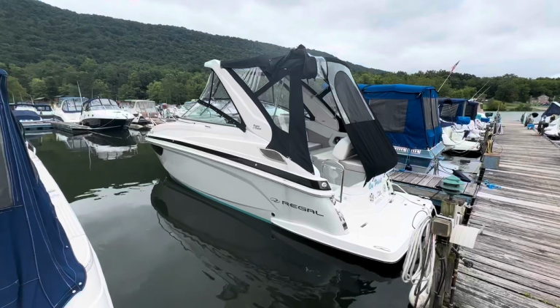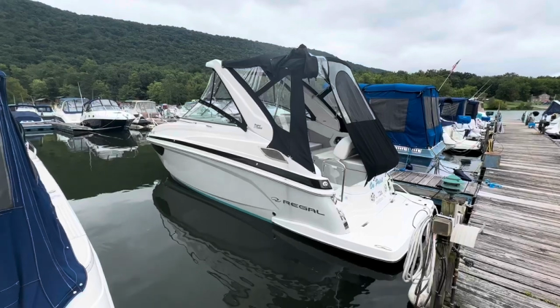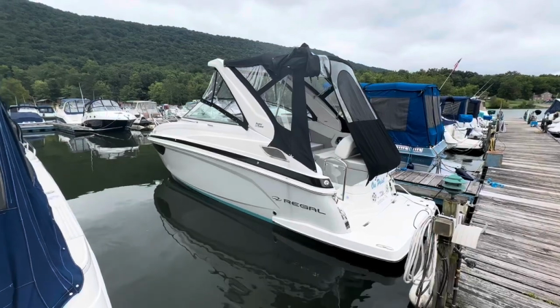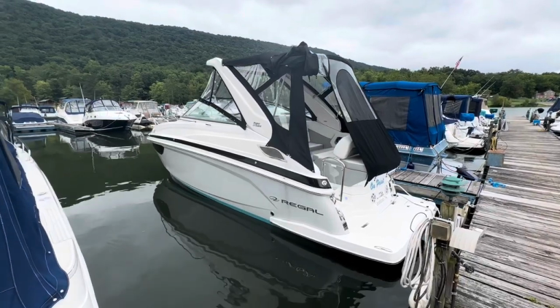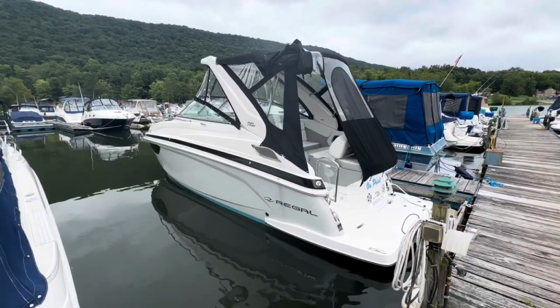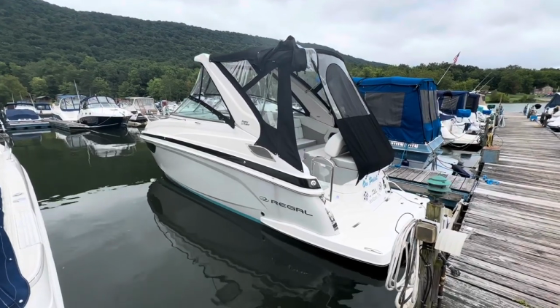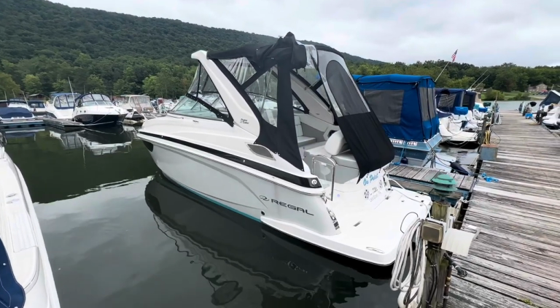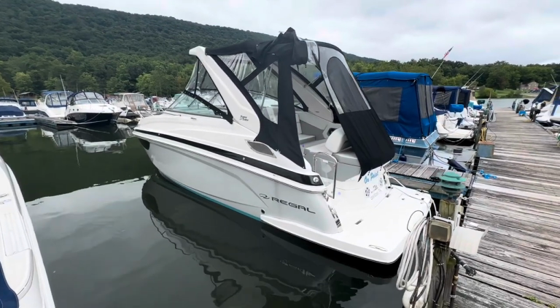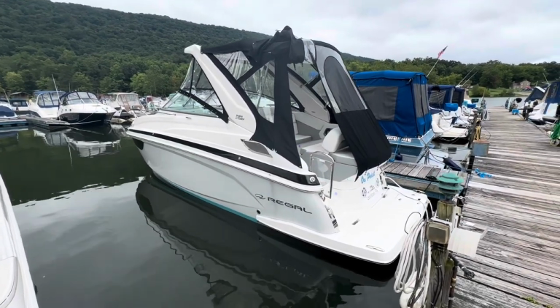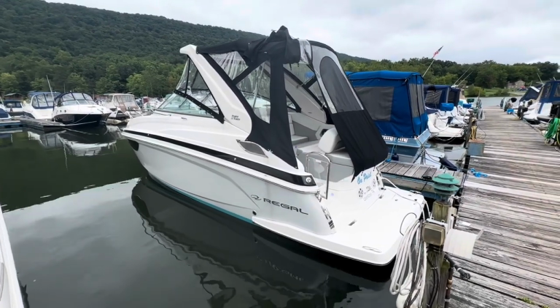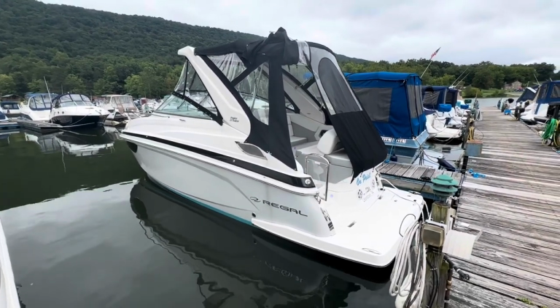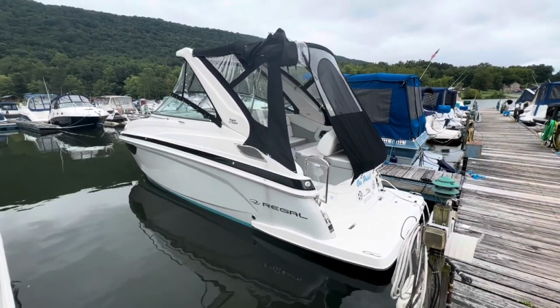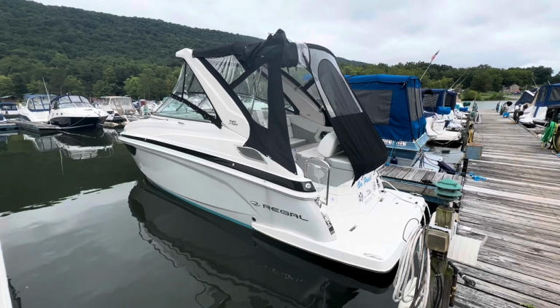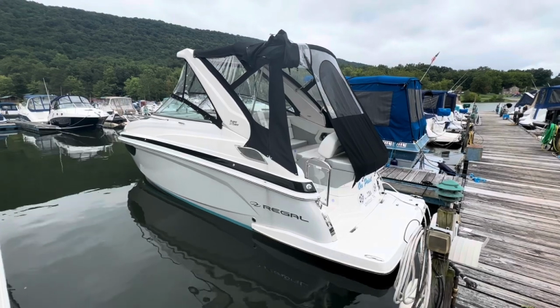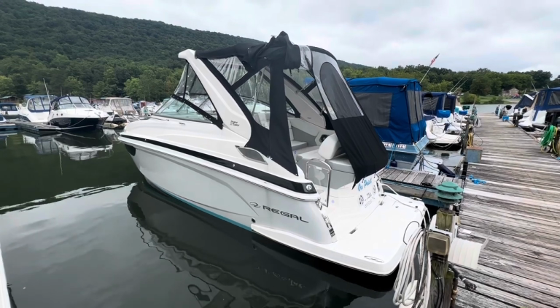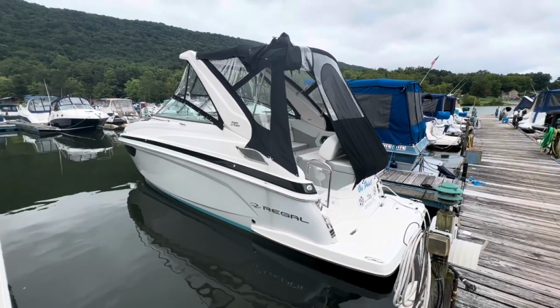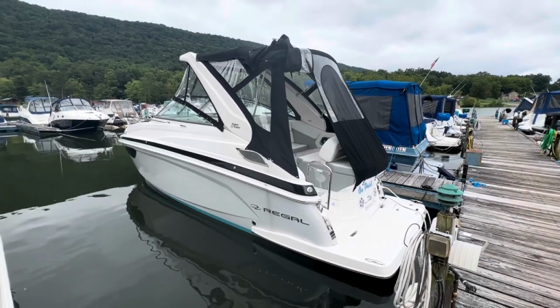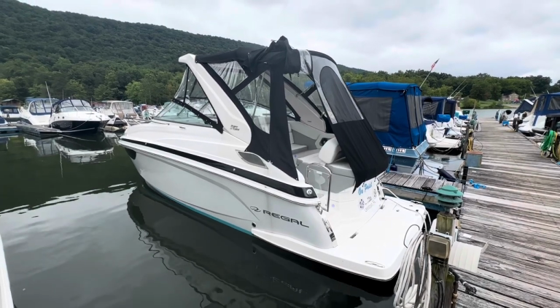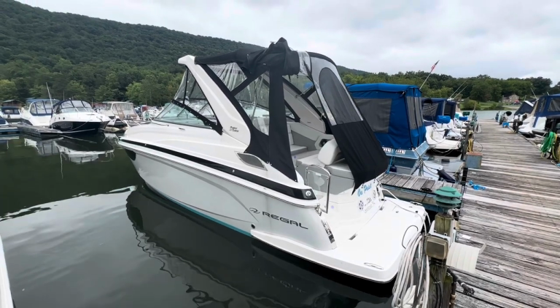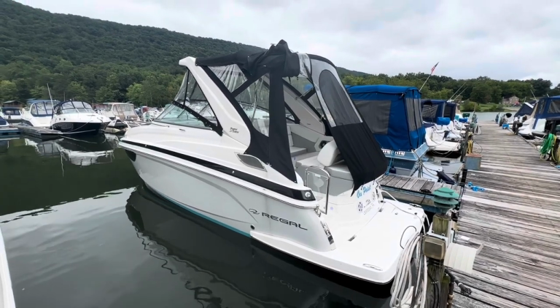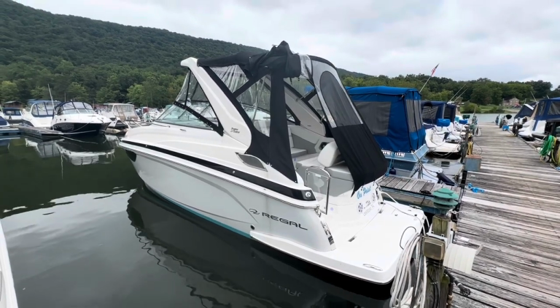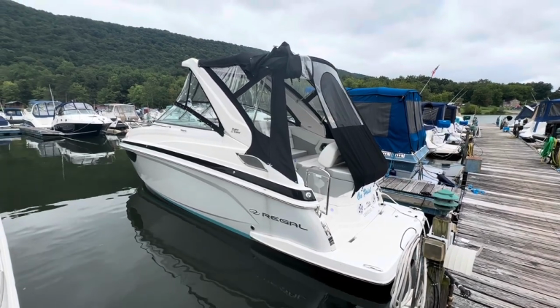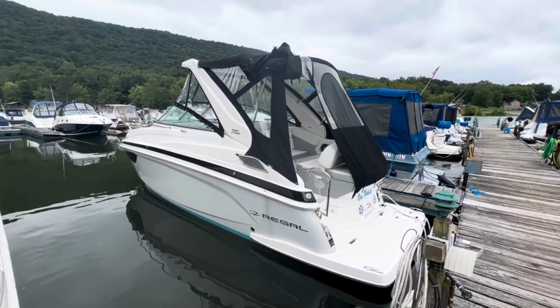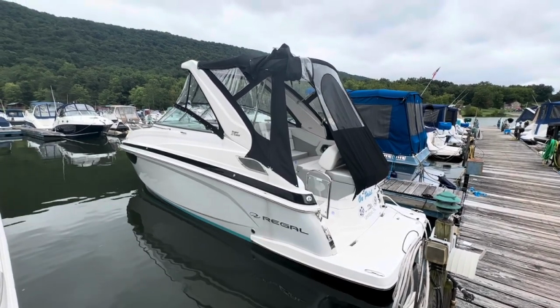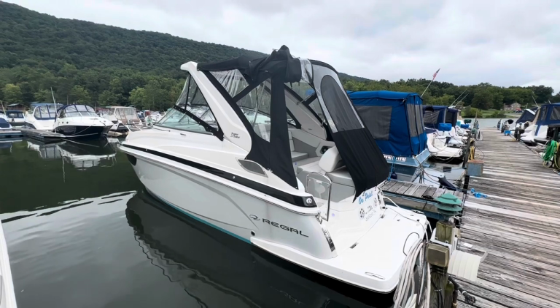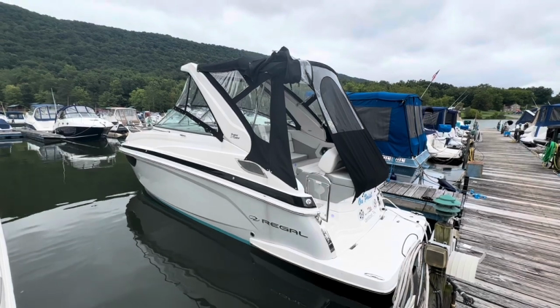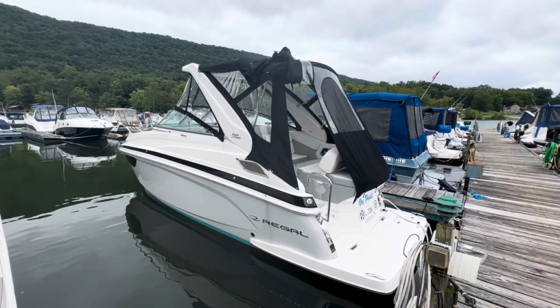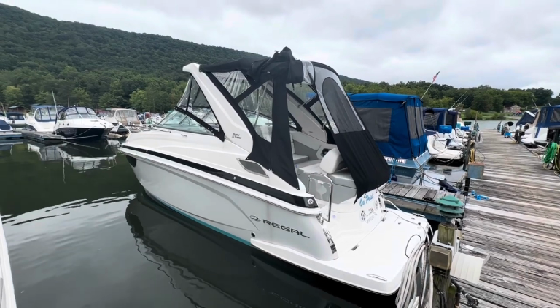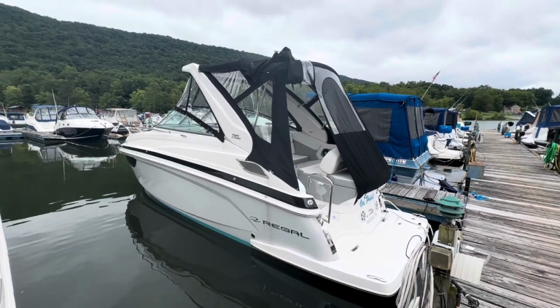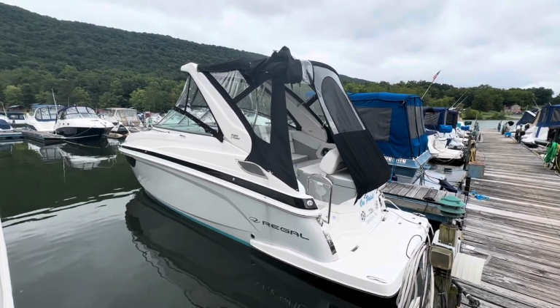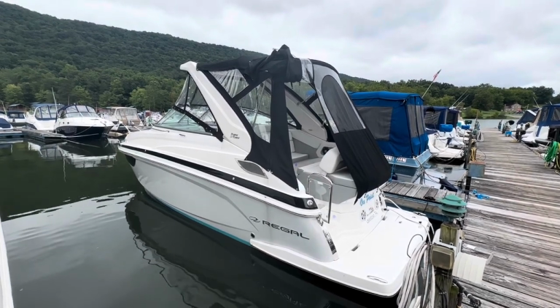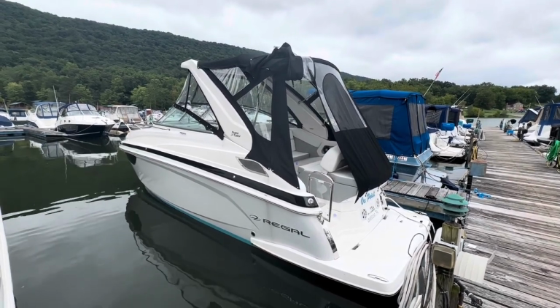What's up guys? We're here at Racetown Lake. We've got a new brokerage listing that we're just putting up for sale today. This is a 2022 Regal 28 Express. Only 32 hours on it. It's only been used here at Racetown in freshwater.